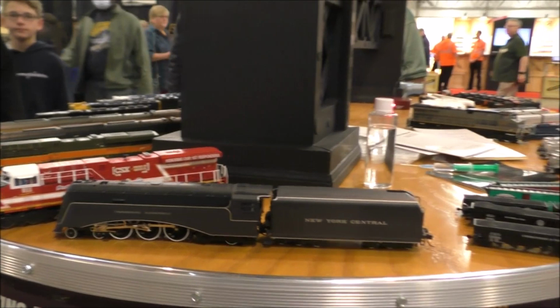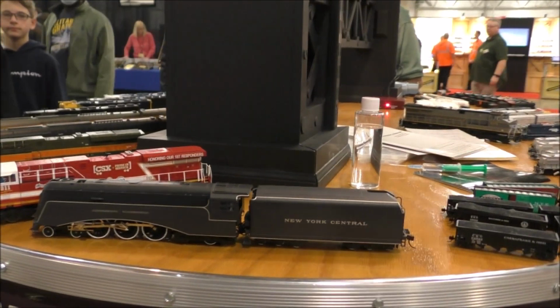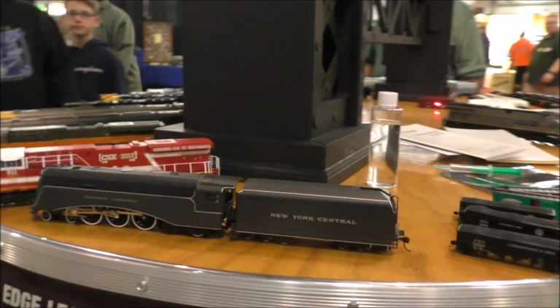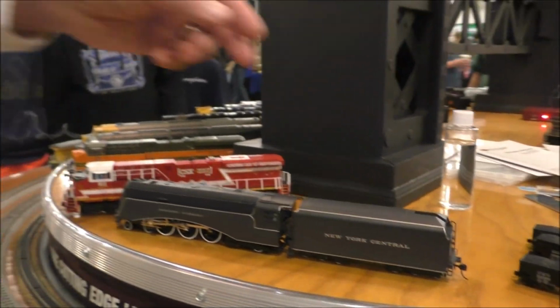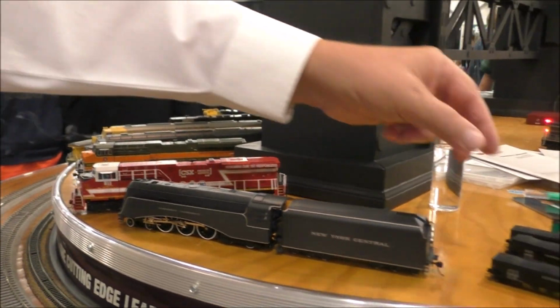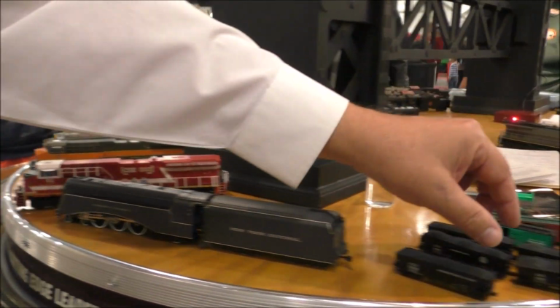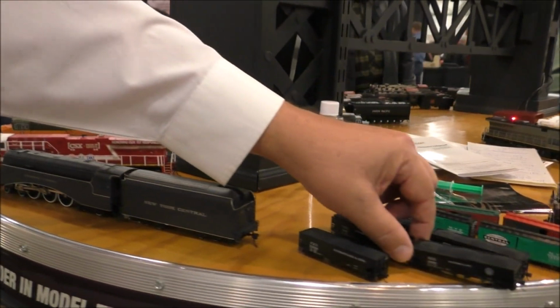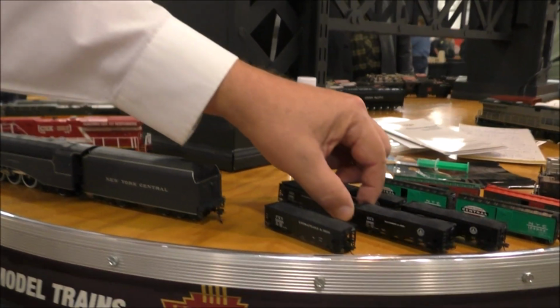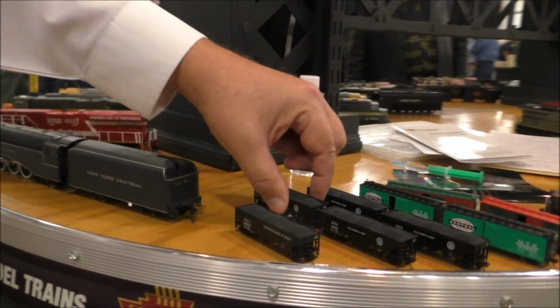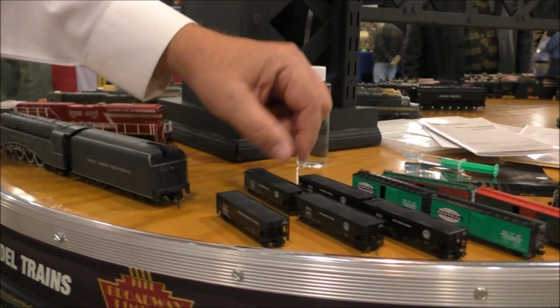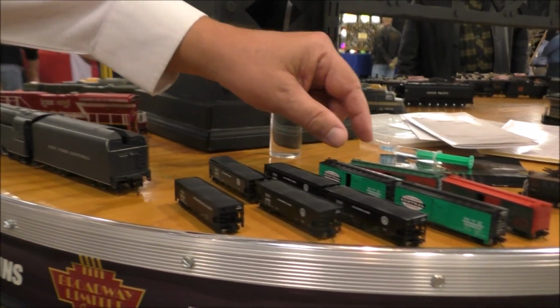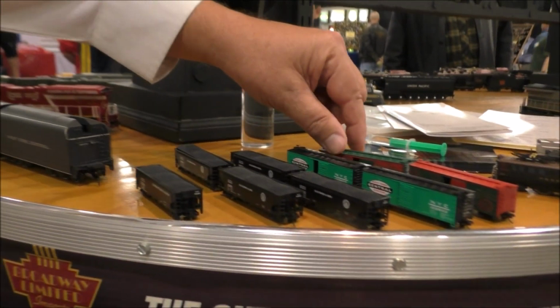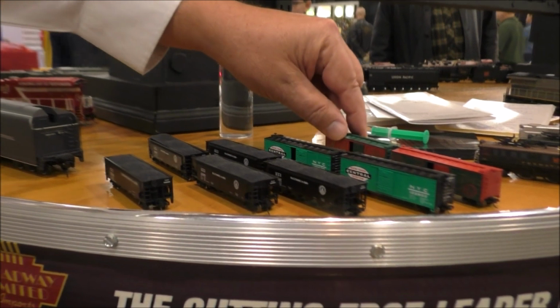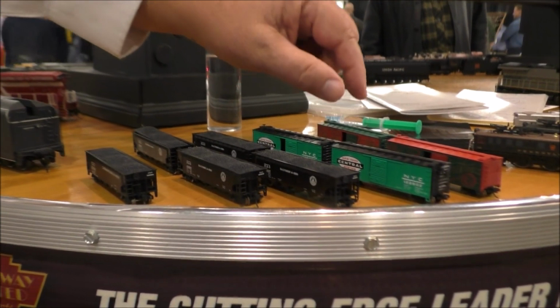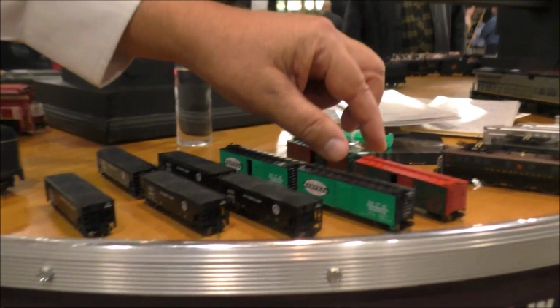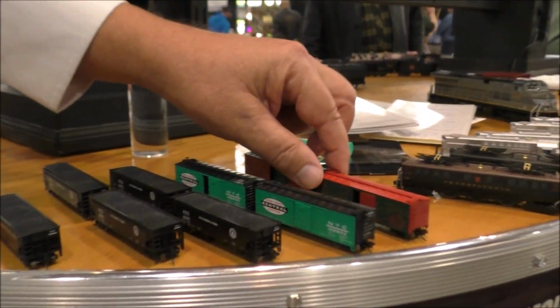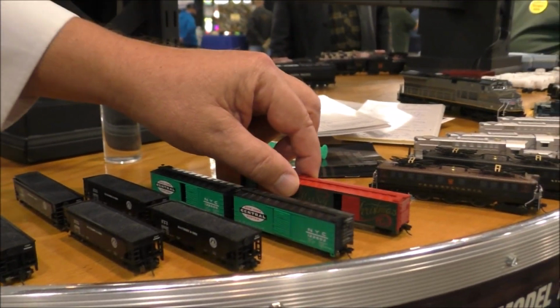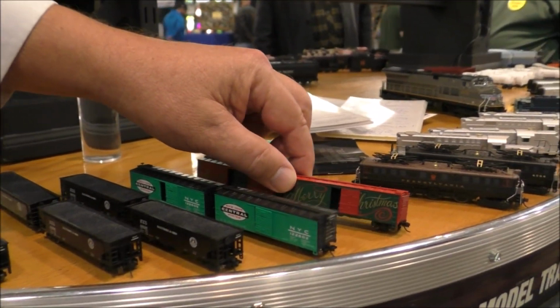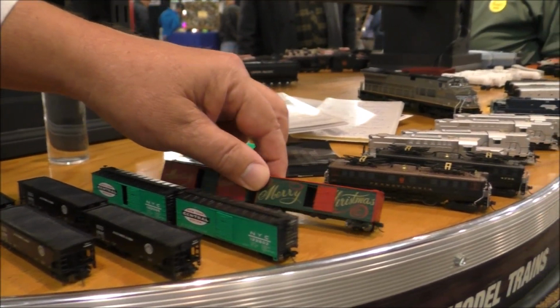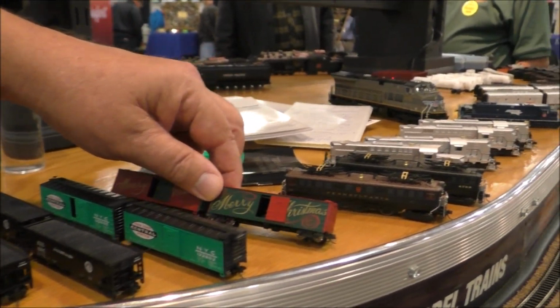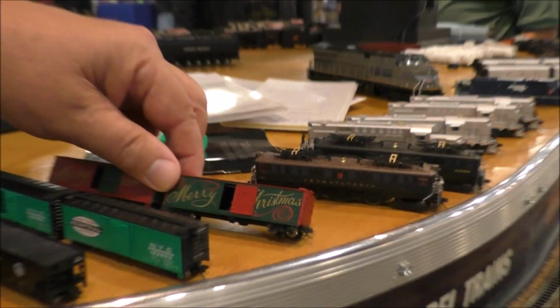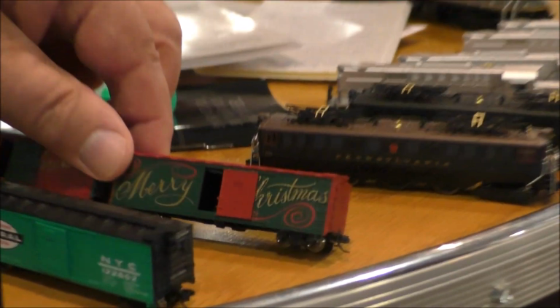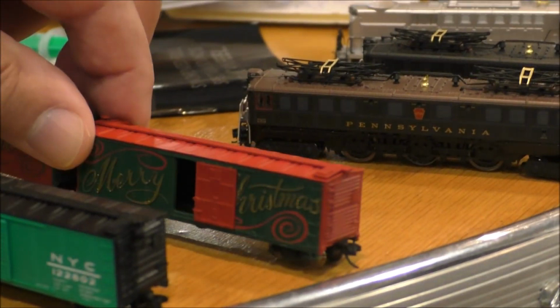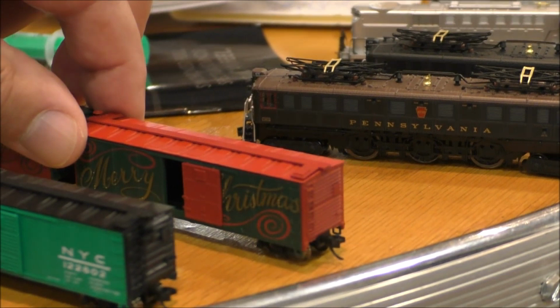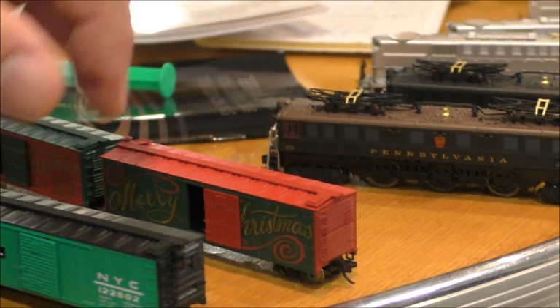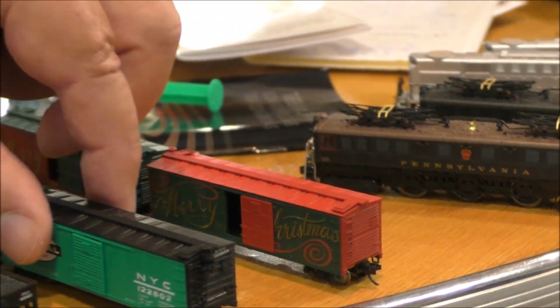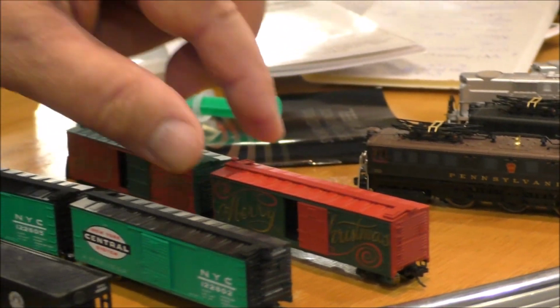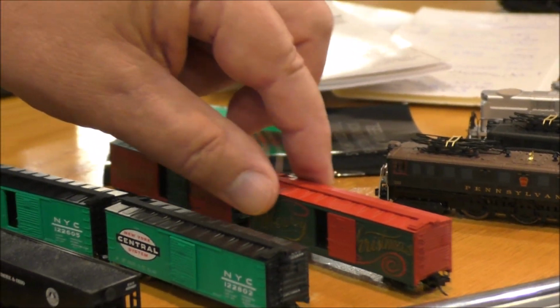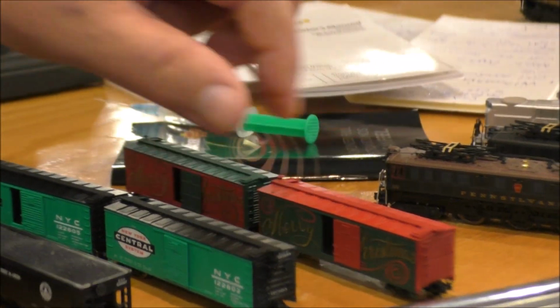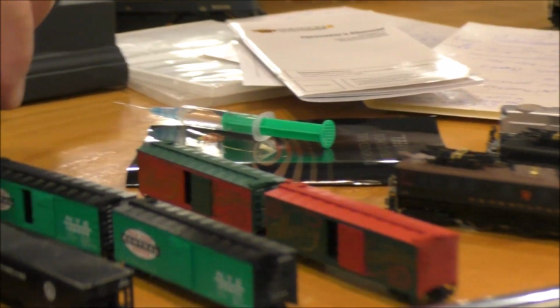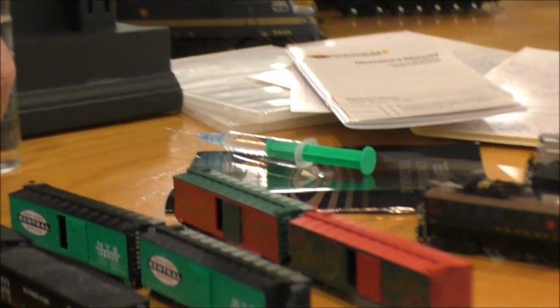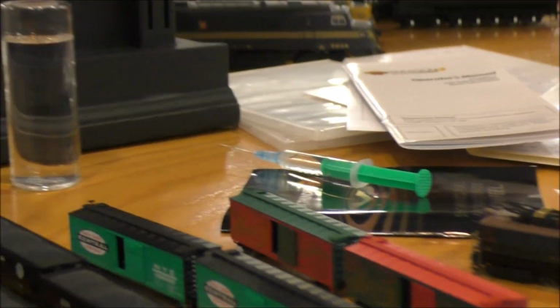As we come across, we have the N-Scale Hoppers, some Big Boys, and for the season we have a Merry Christmas. They're always nice for holiday layouts when you have guests over.